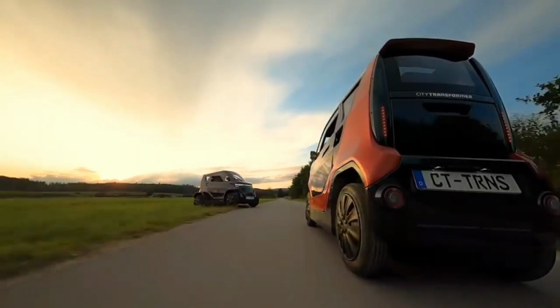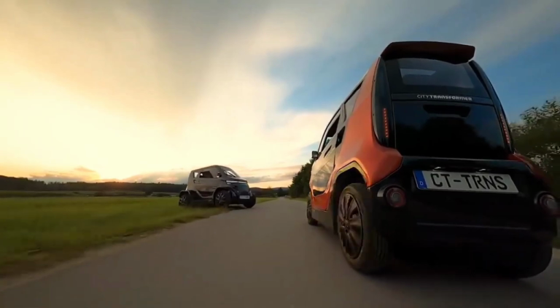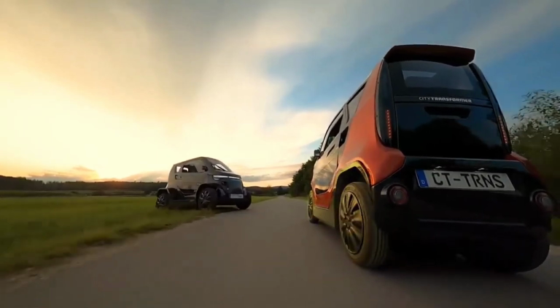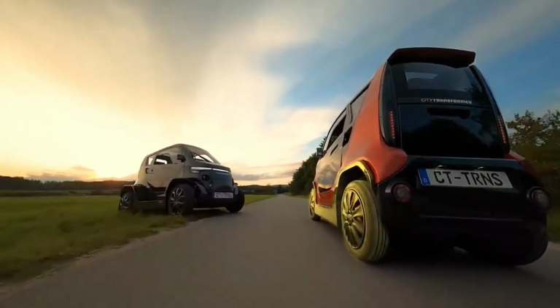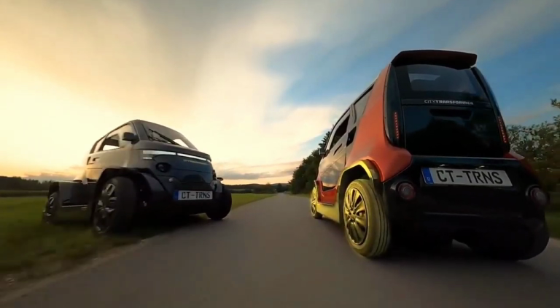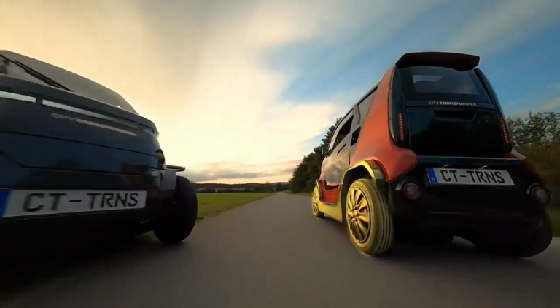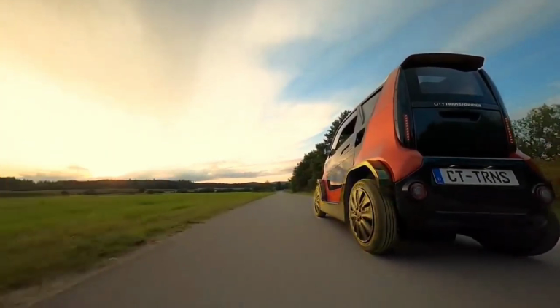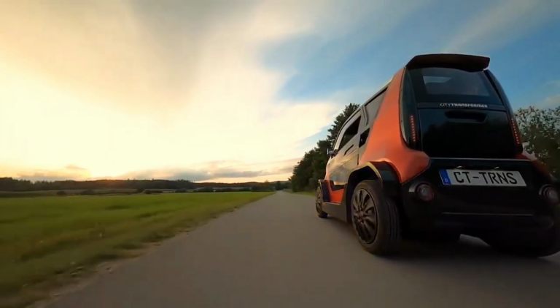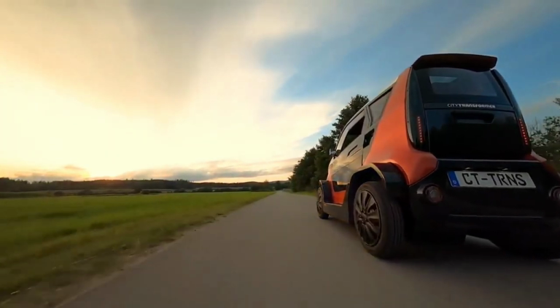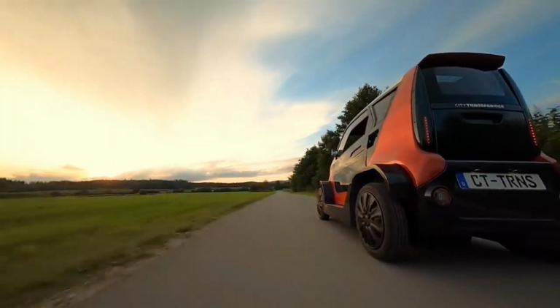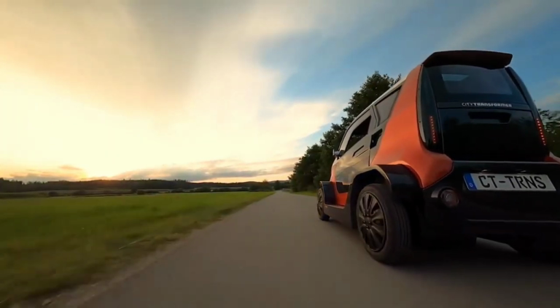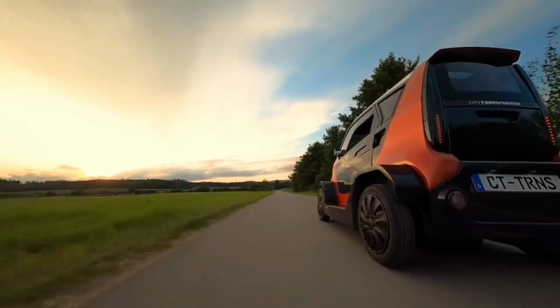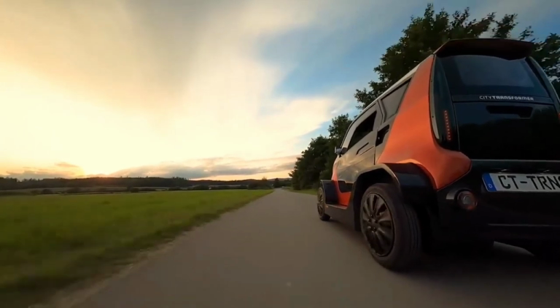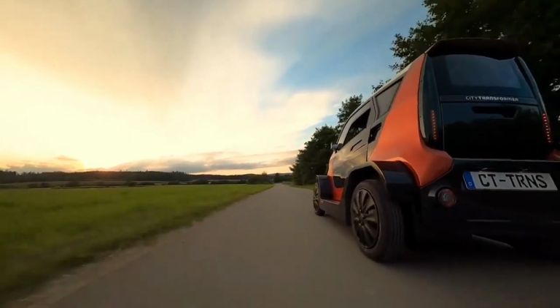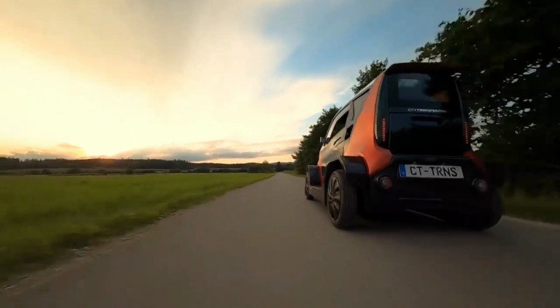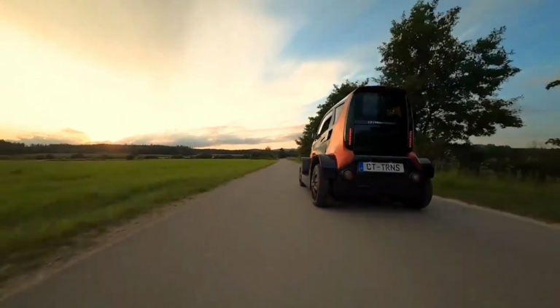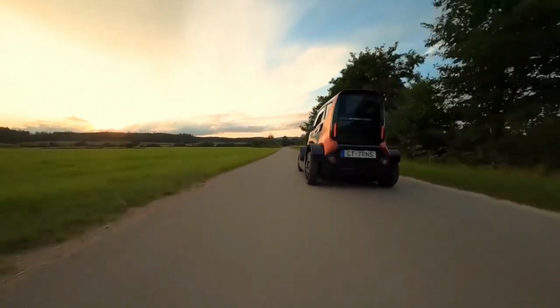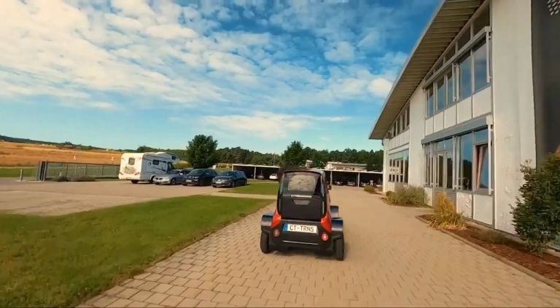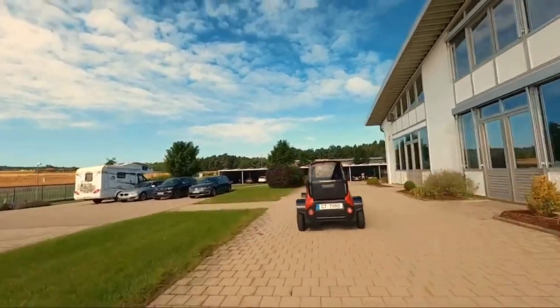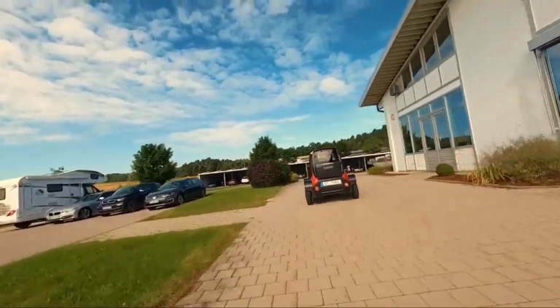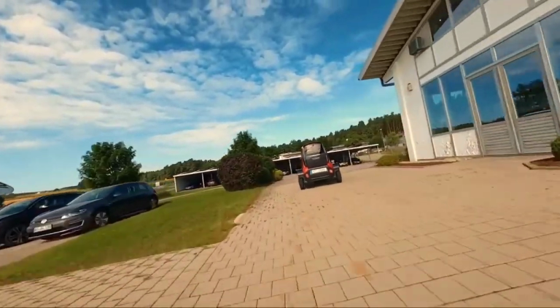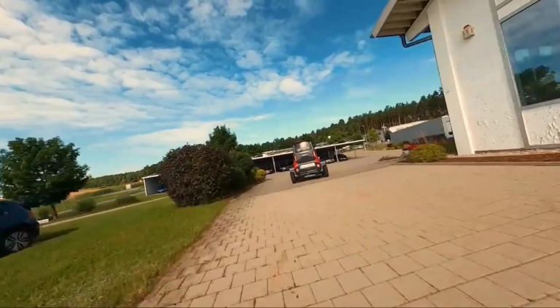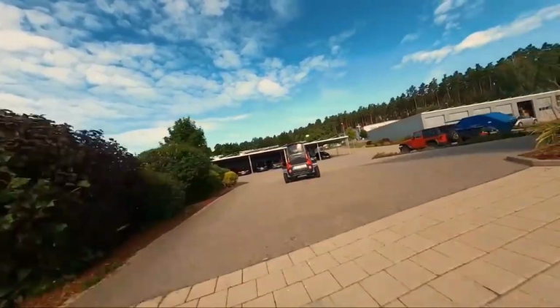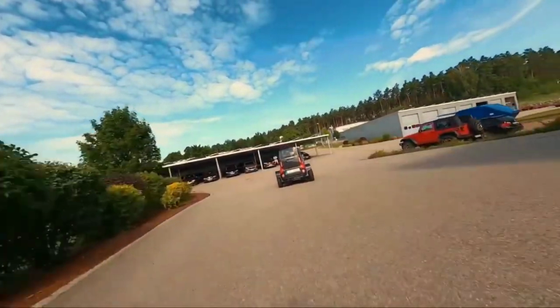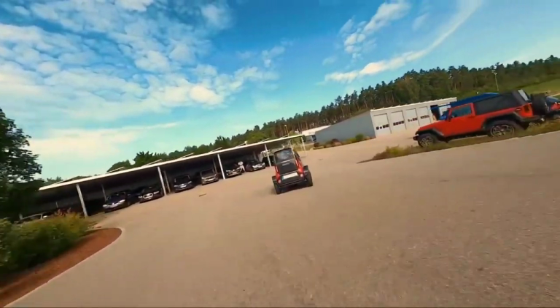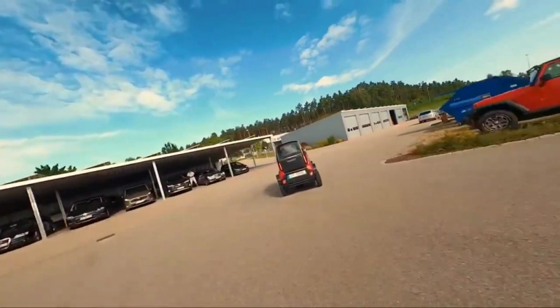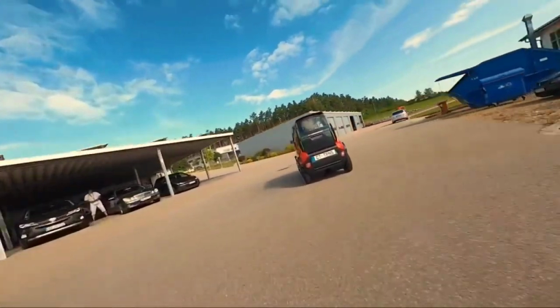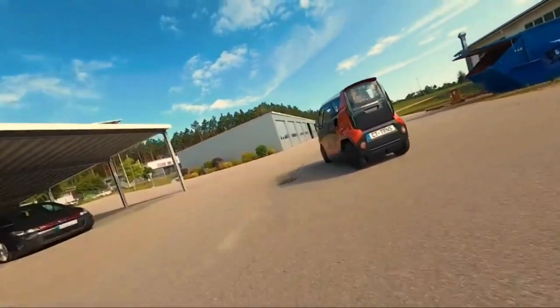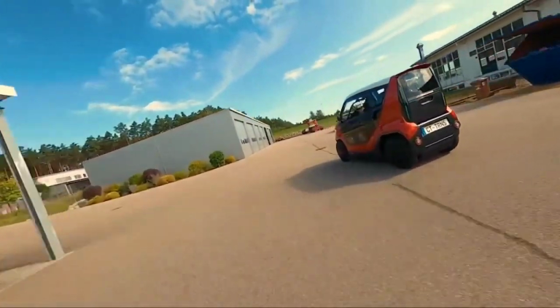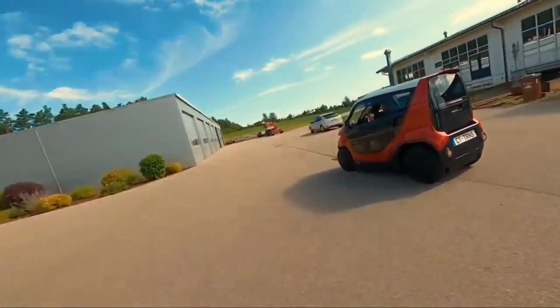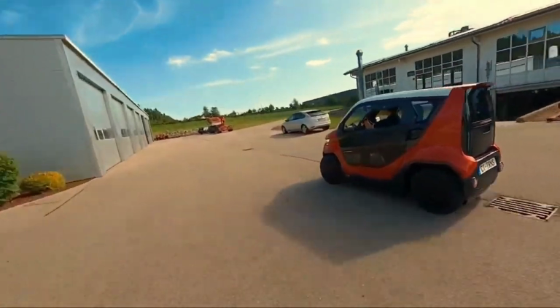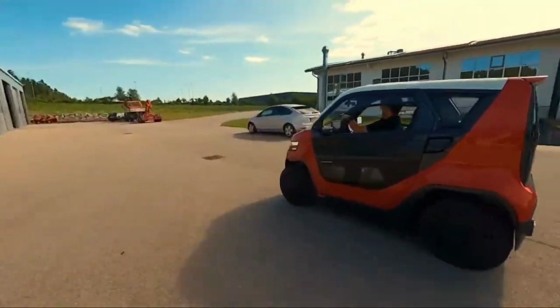The urbanite who wants more from their ride — more freedom, more adaptability, and a greater sense of duty towards the environment — will find it in this car. Every trip is a stepping stone to the future in the City Transformer CT1, where design and functionality come together.